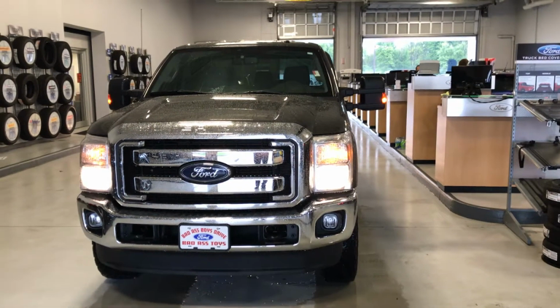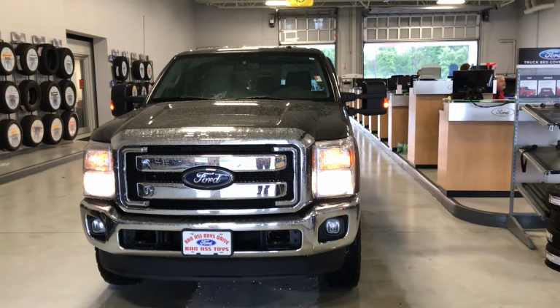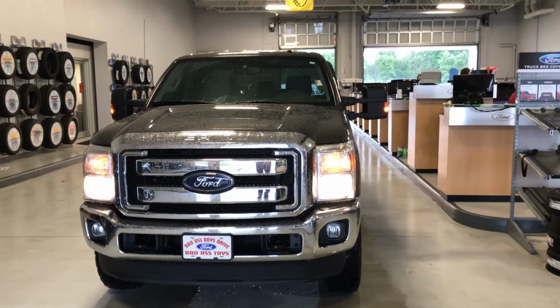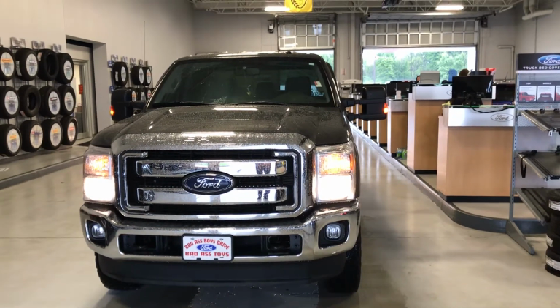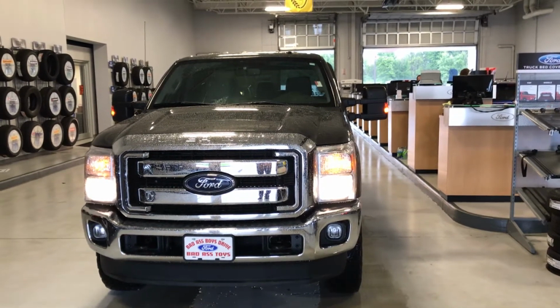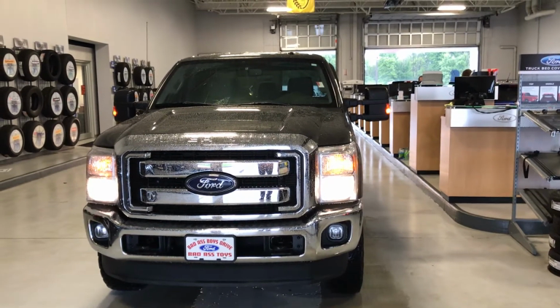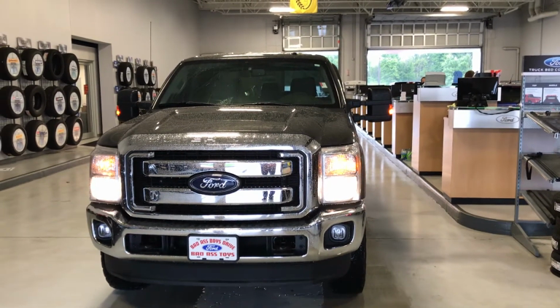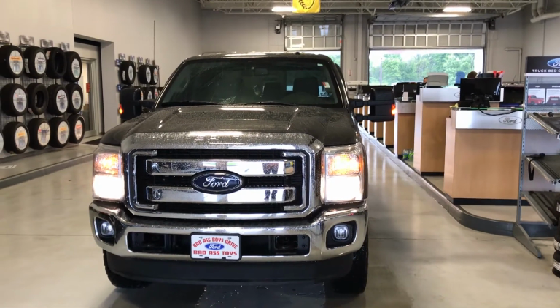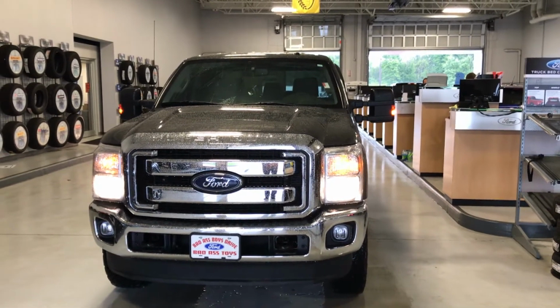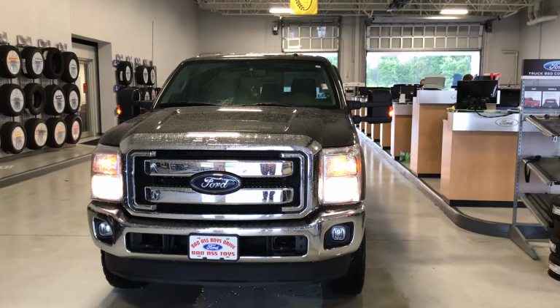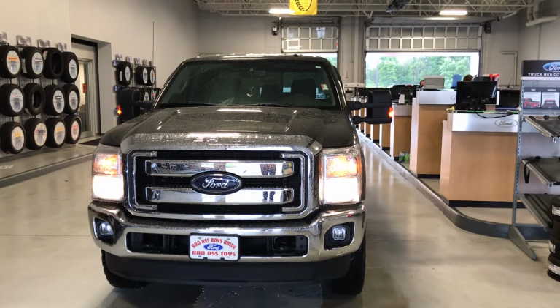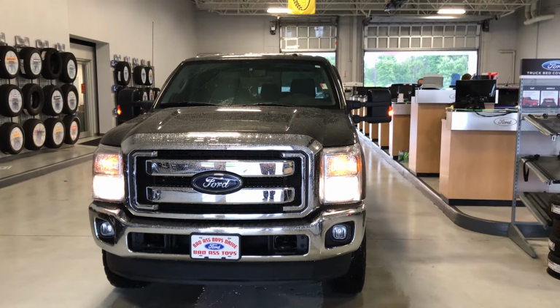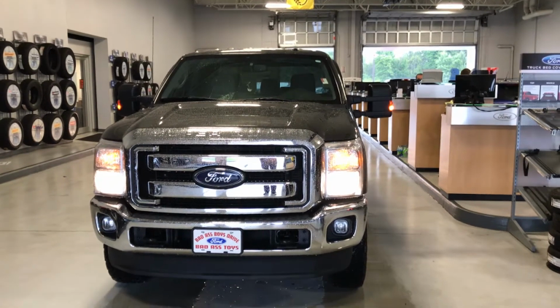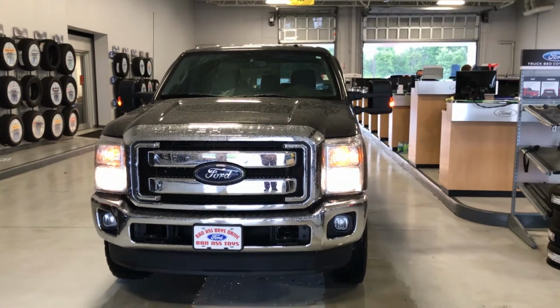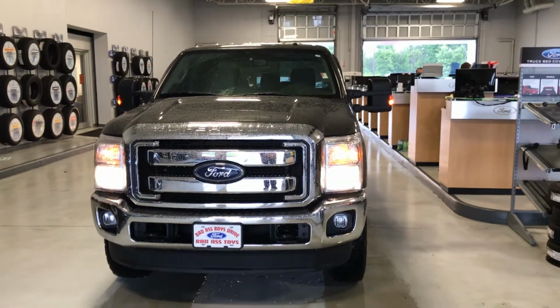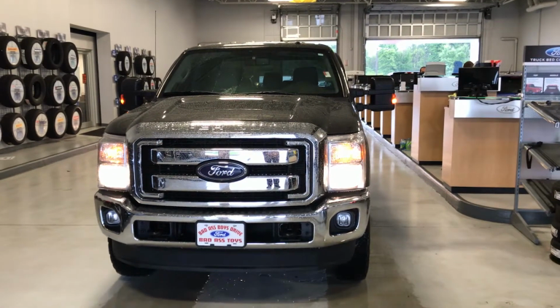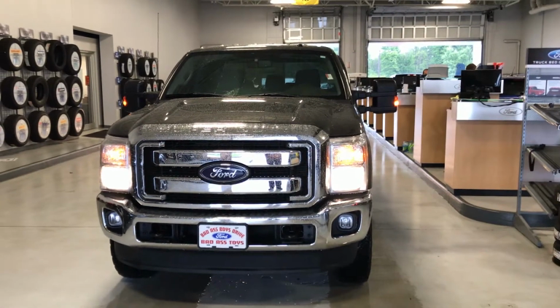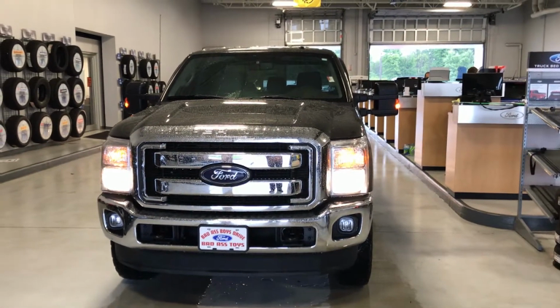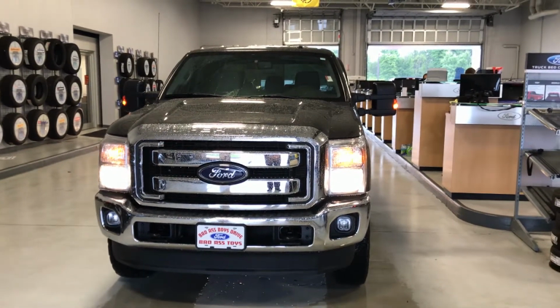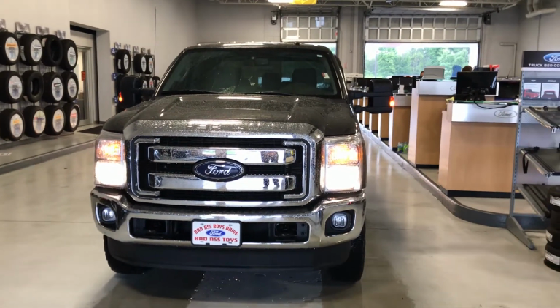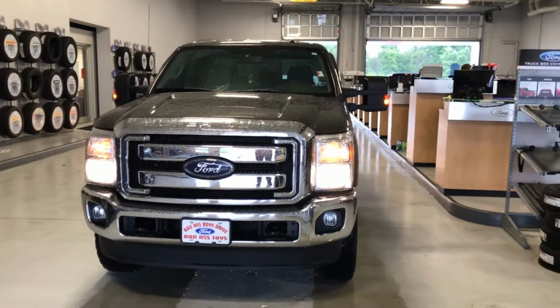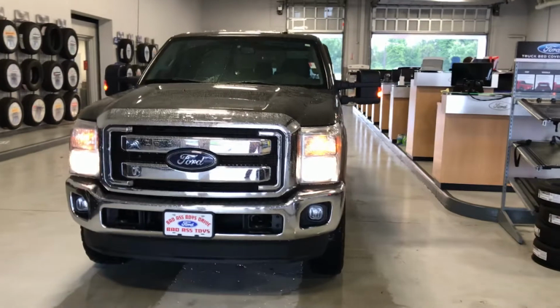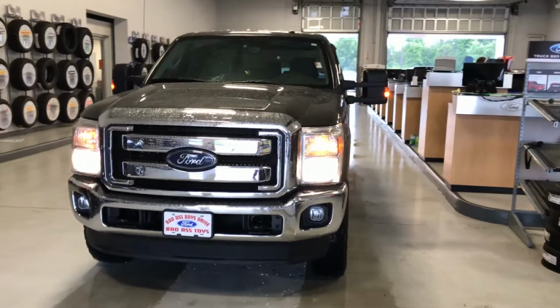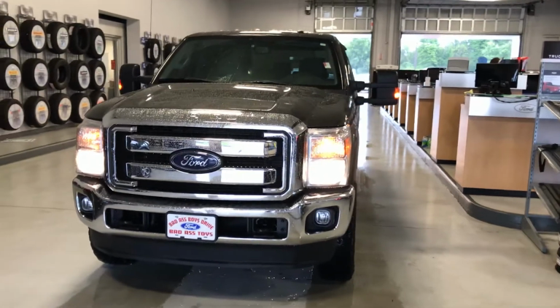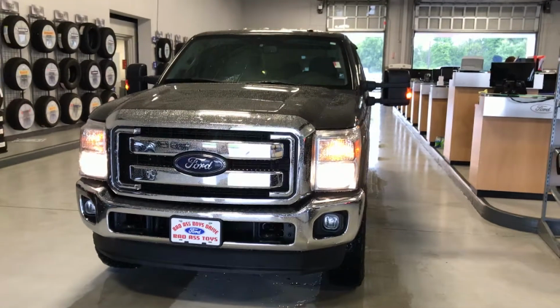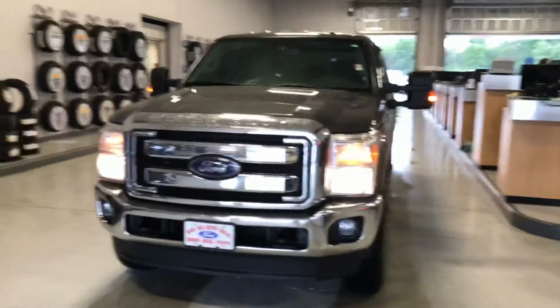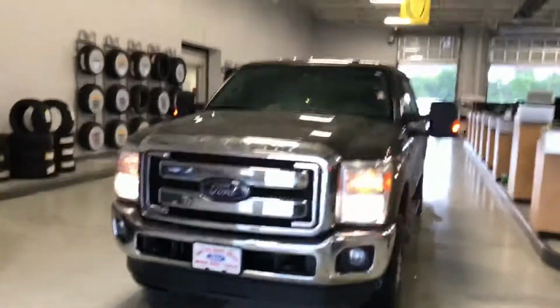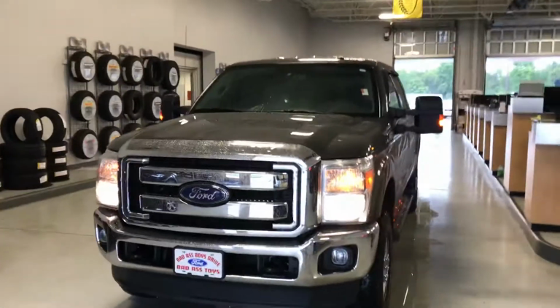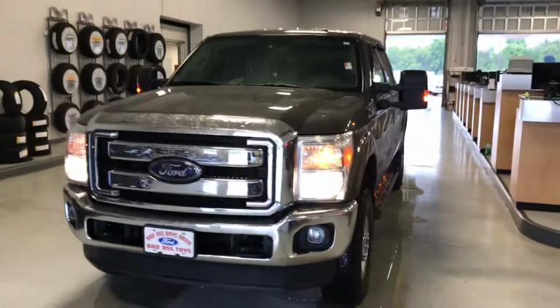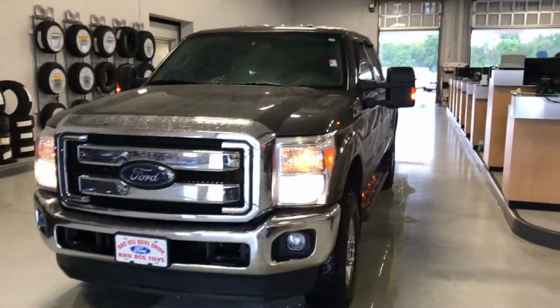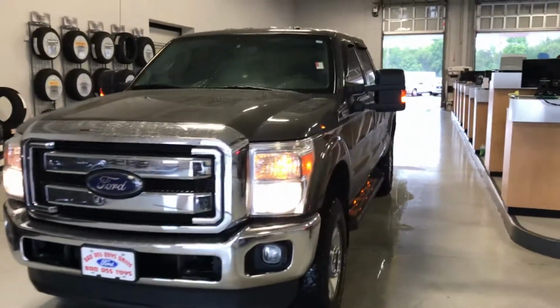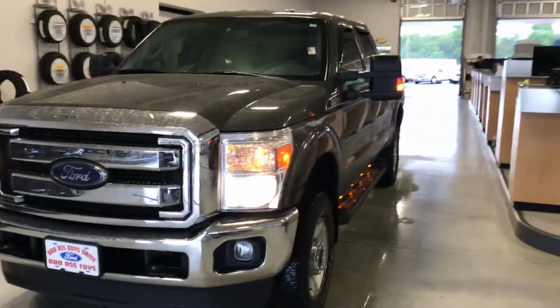Hello, this is Joel Stucker here at Bill Estes Ford in Brownsburg. I want to show you a quick video walk around of the 2015 F-250 that you had inquired about. I know there aren't any photos online yet, so I just want to send this to you so you can get a look at the truck.